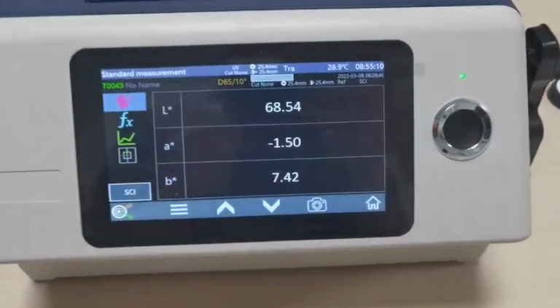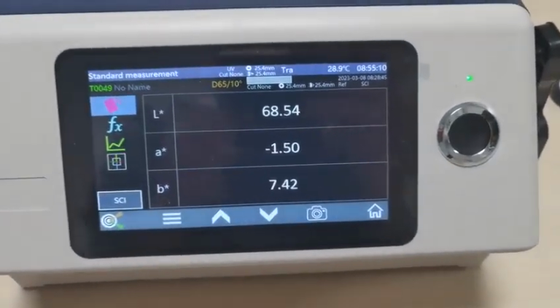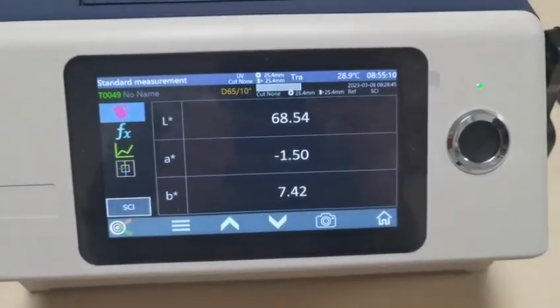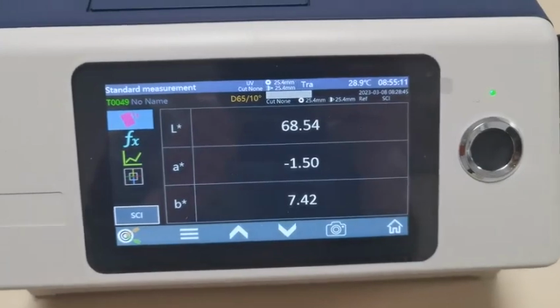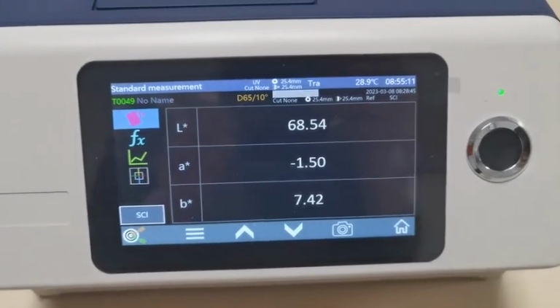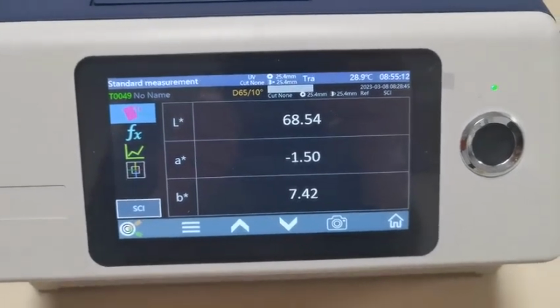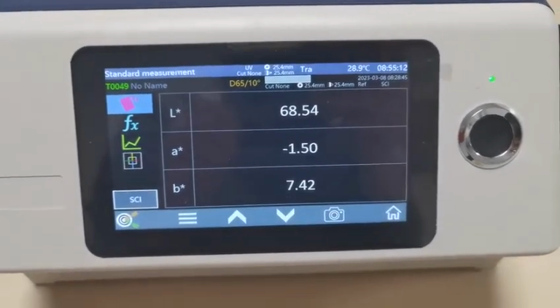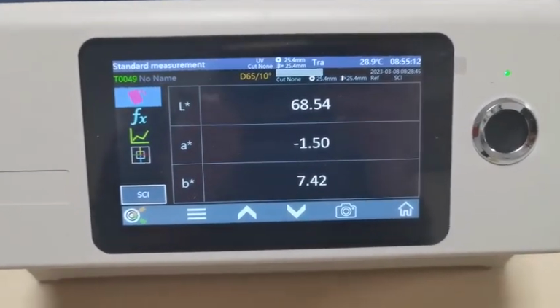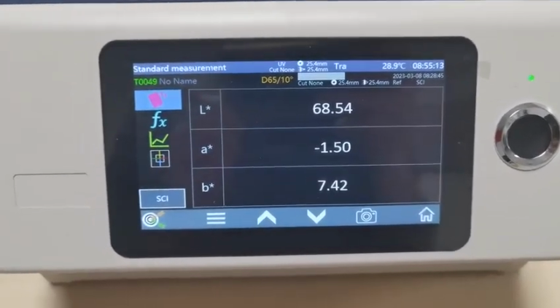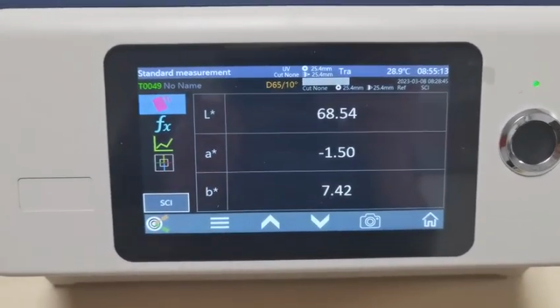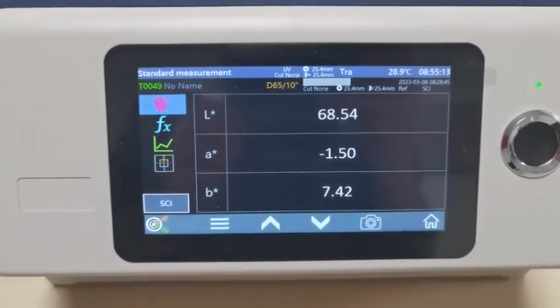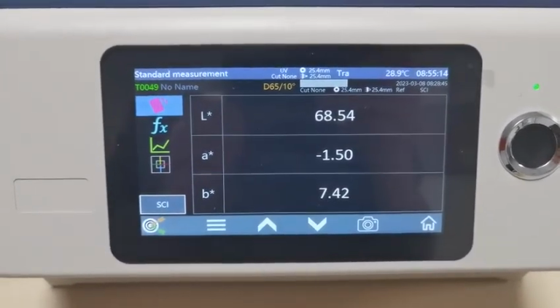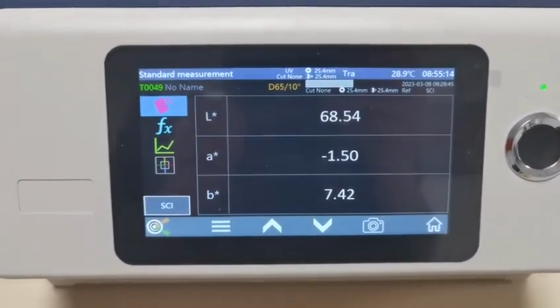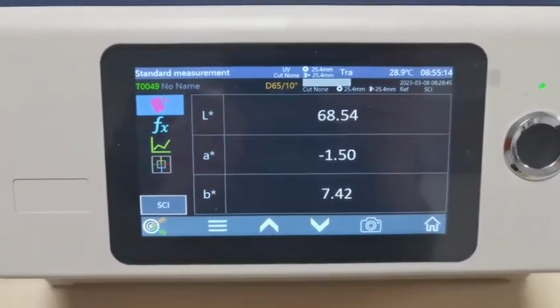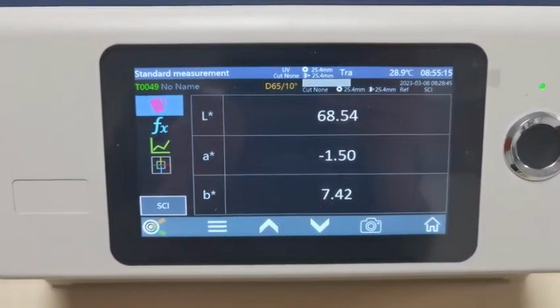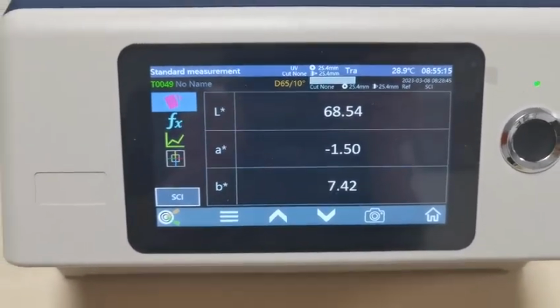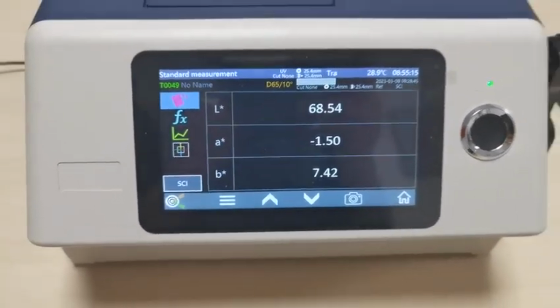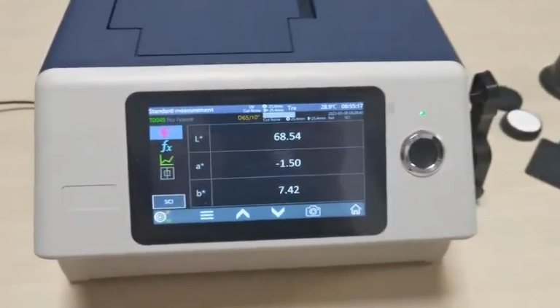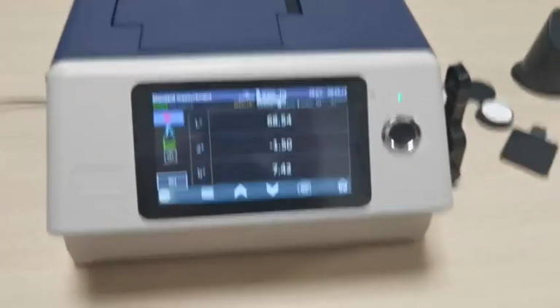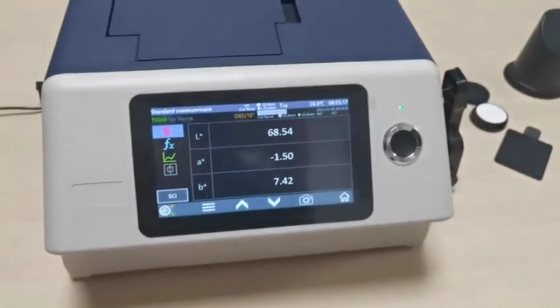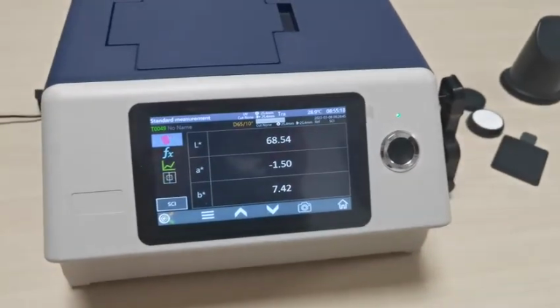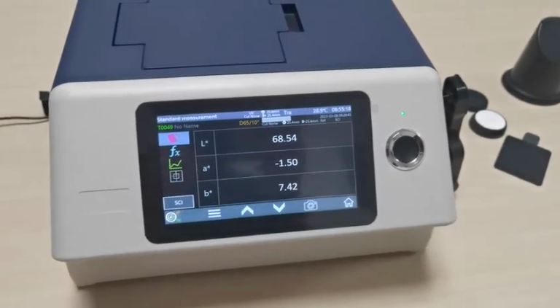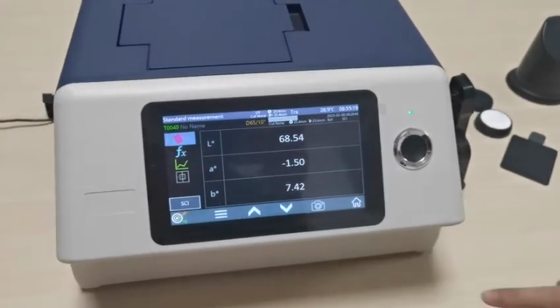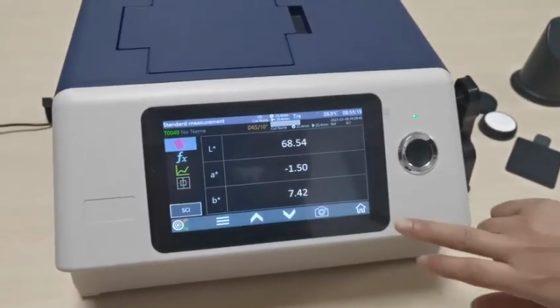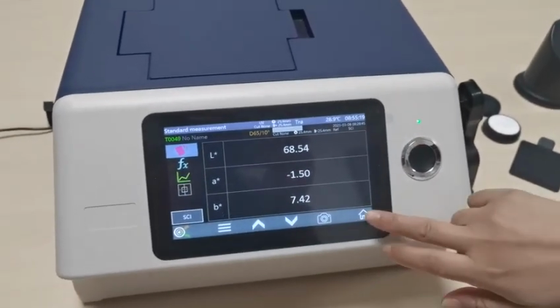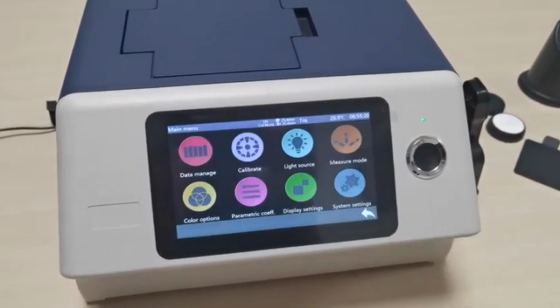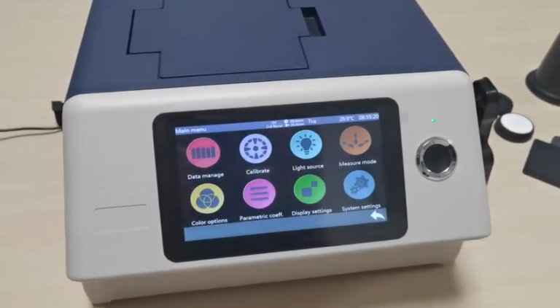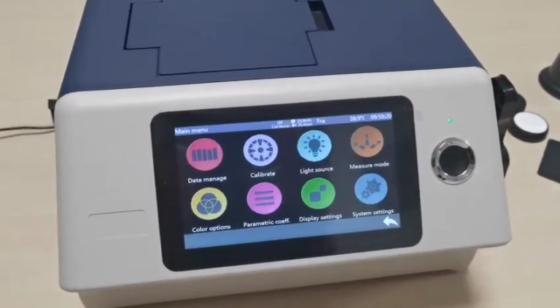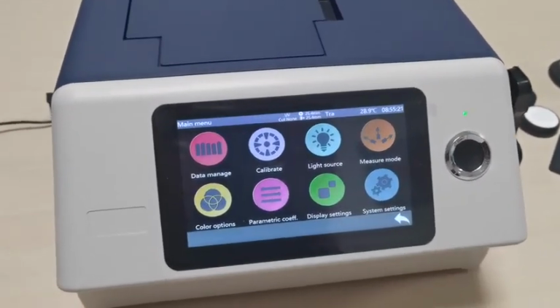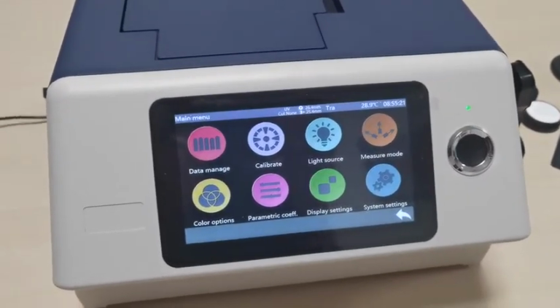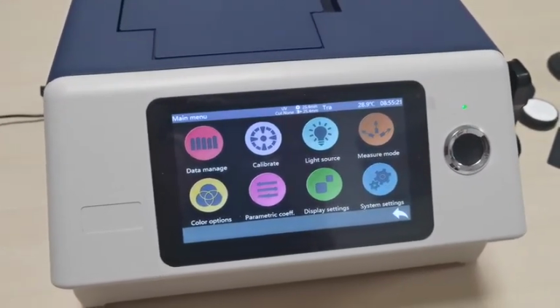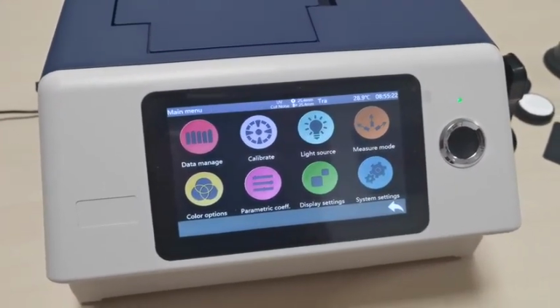This is the measuring interface. First, we need to calibrate. Return to the main menu, and then press calibrate.